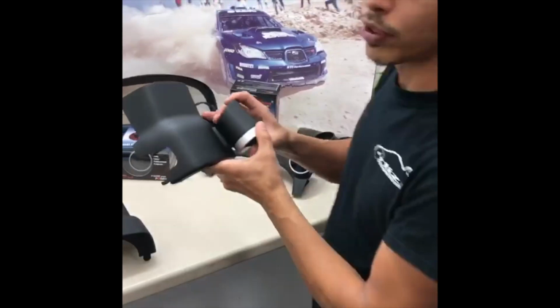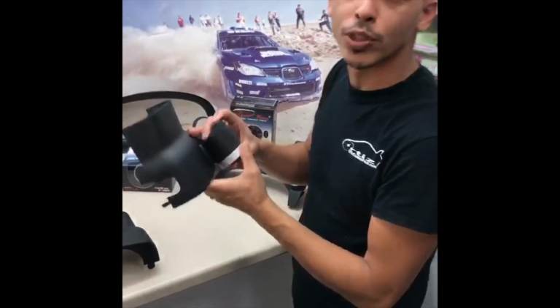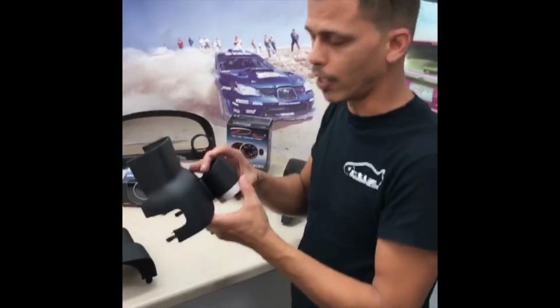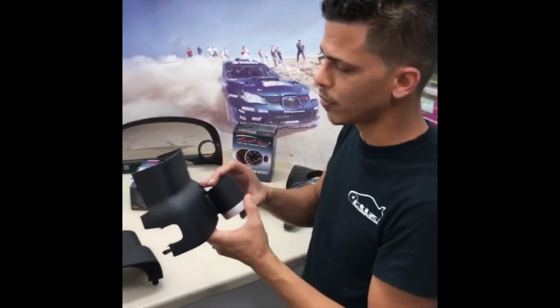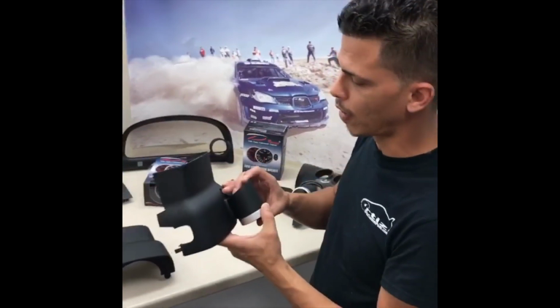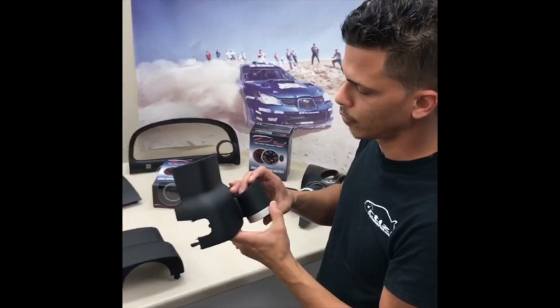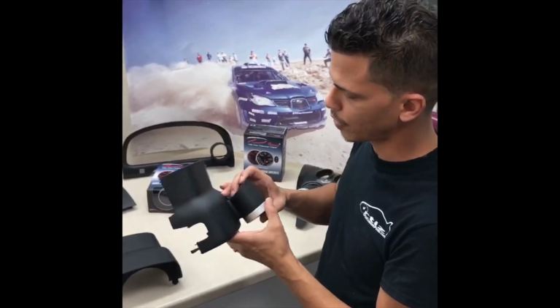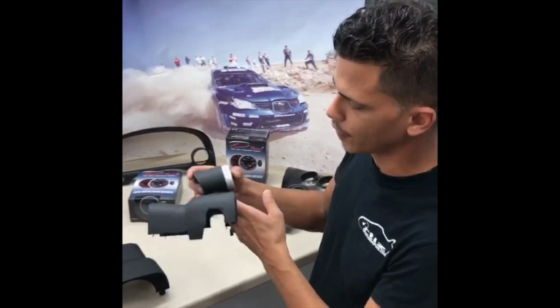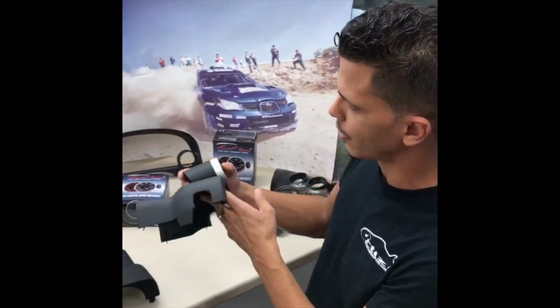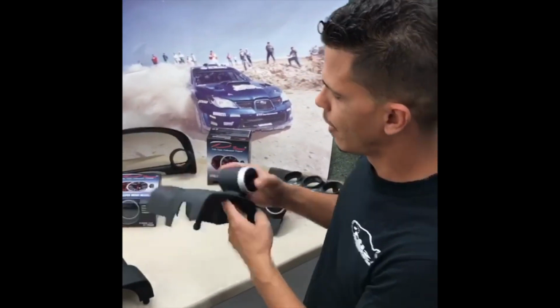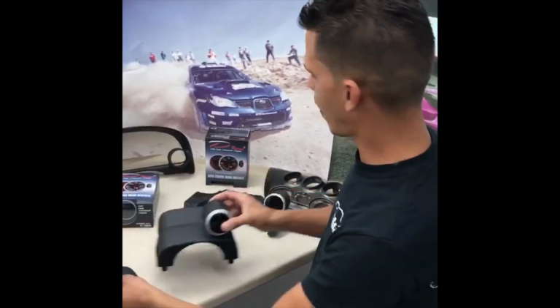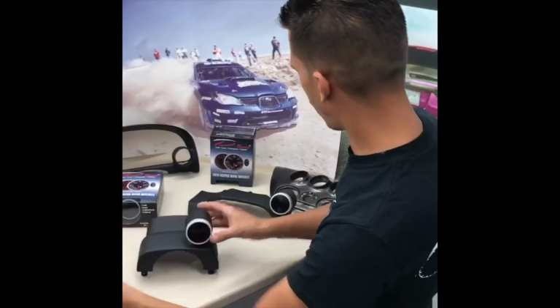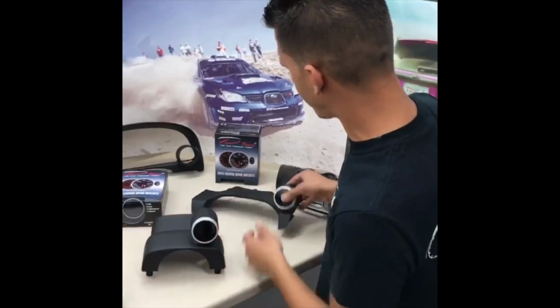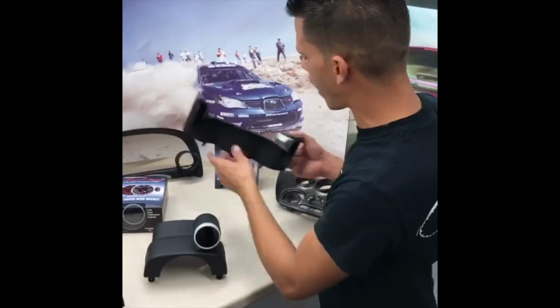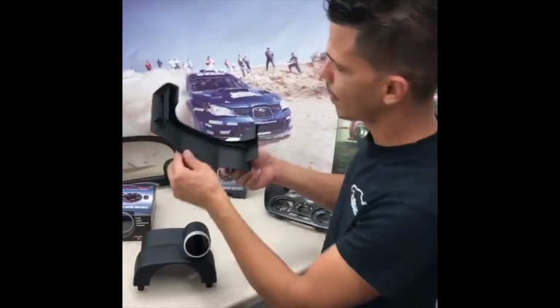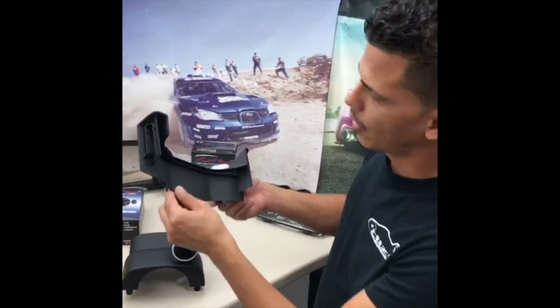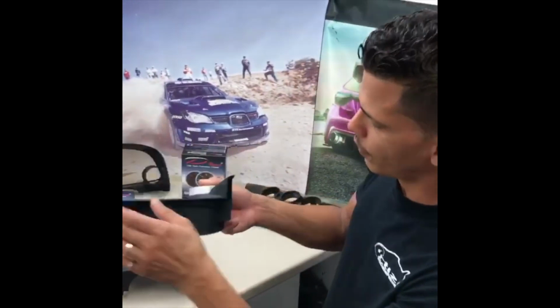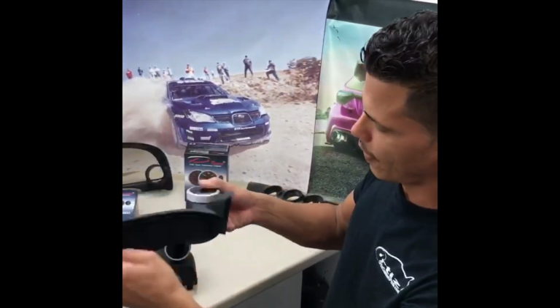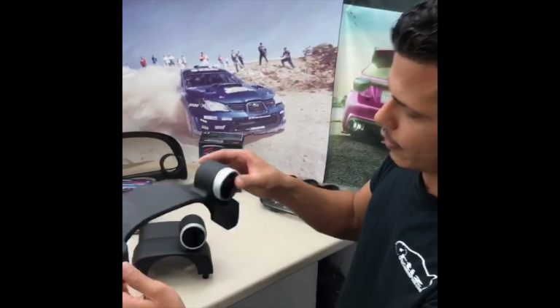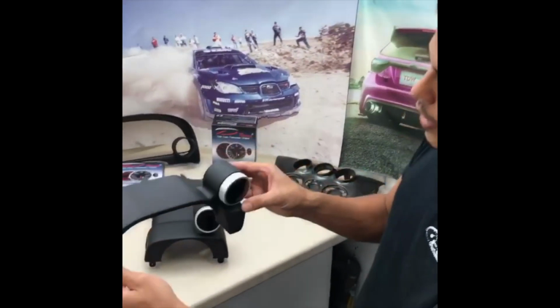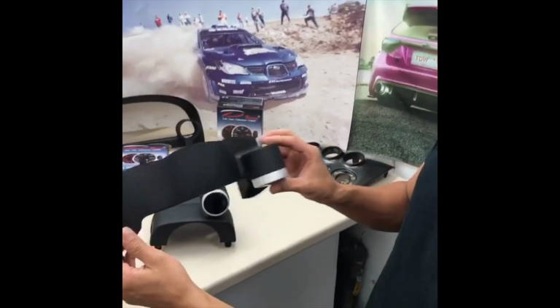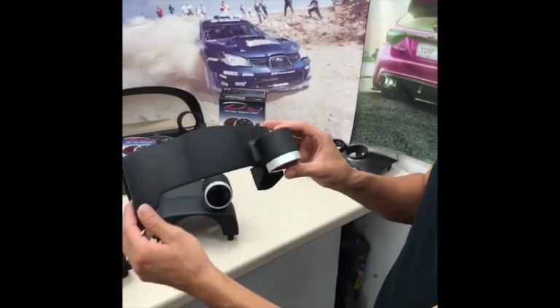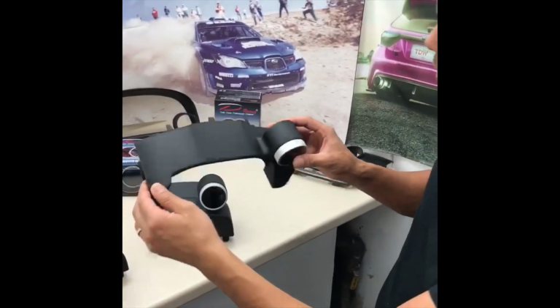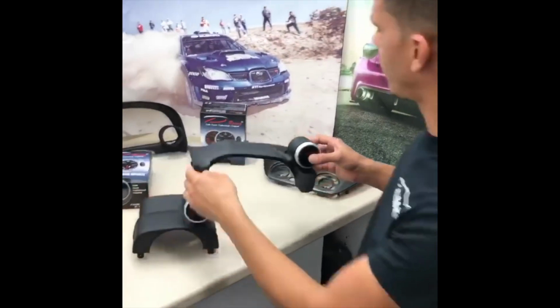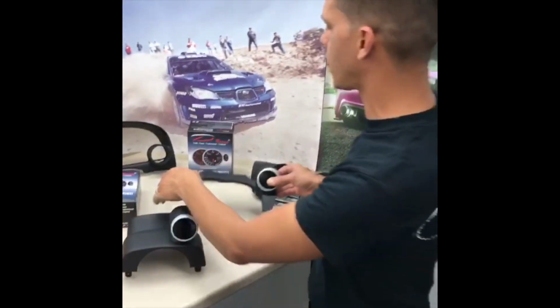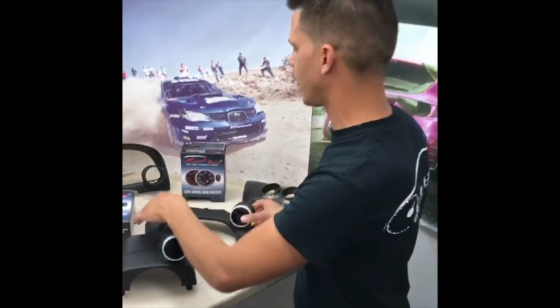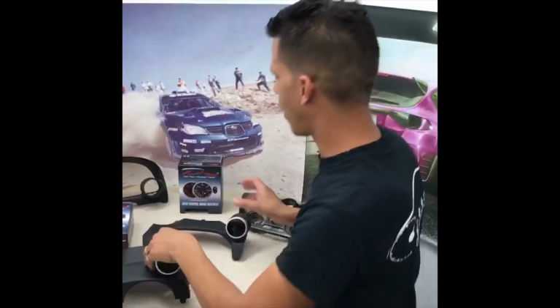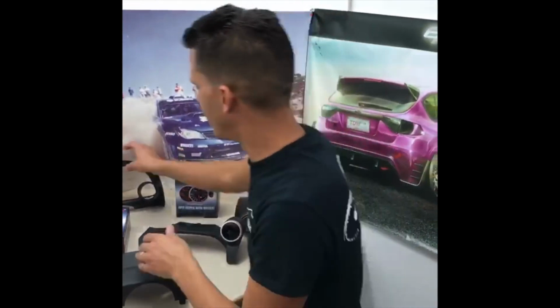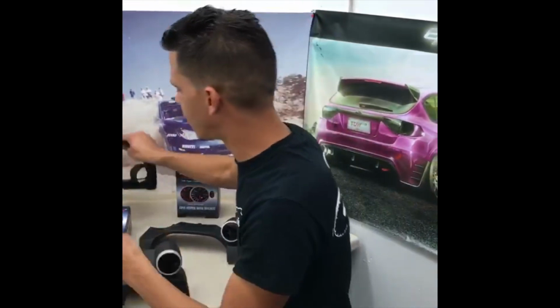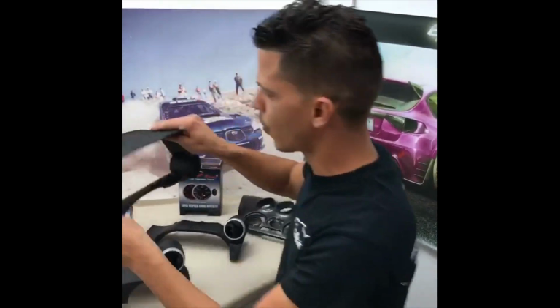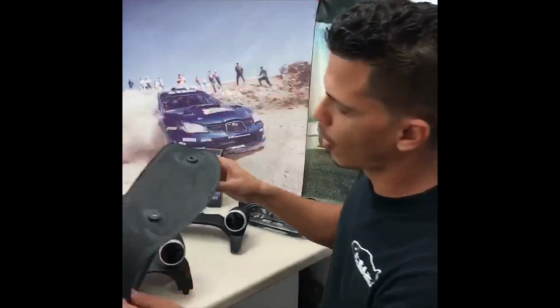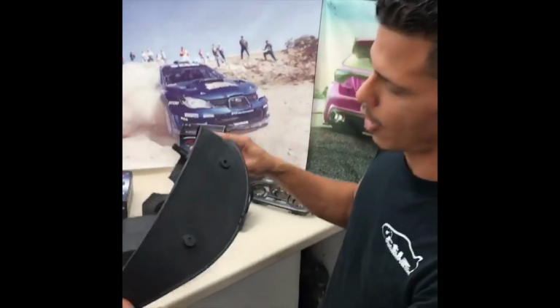Stay posted — we're going to do some installation of these gauges. Practically all the parts that we have are direct fit, so you're not going to have any issues installing this gauge part. Again, it's based on the OEM part of the car.